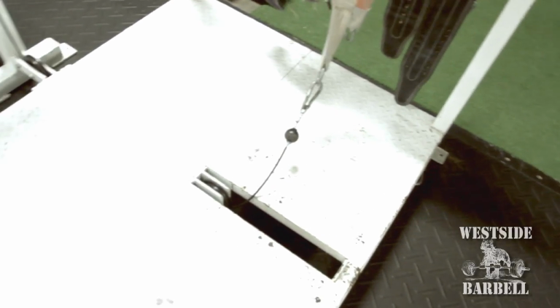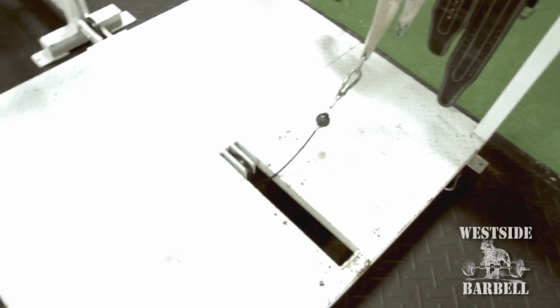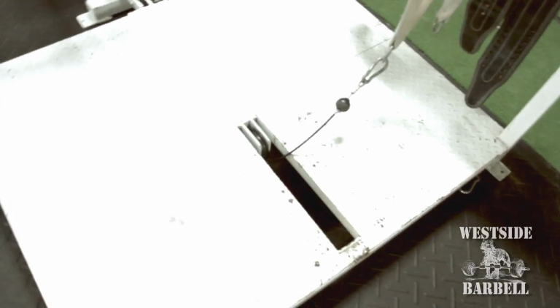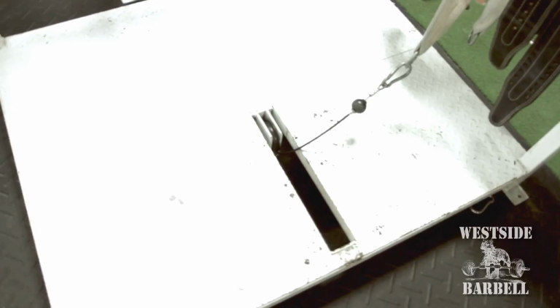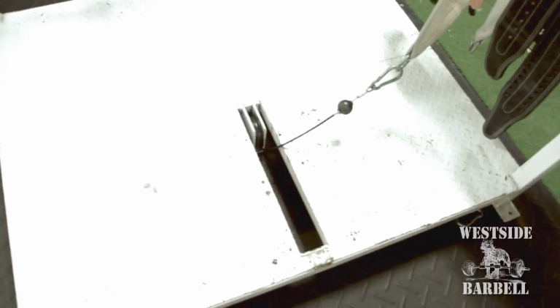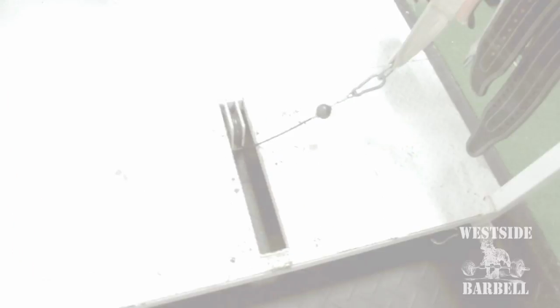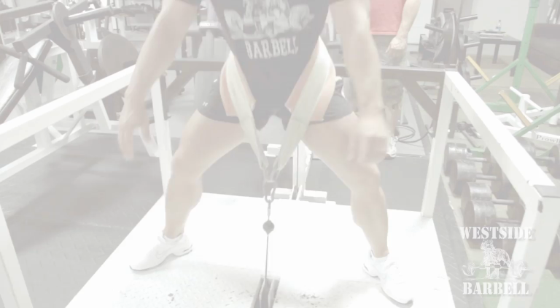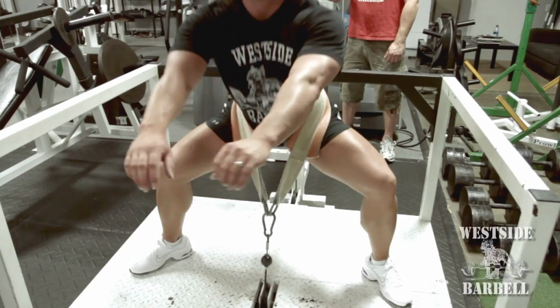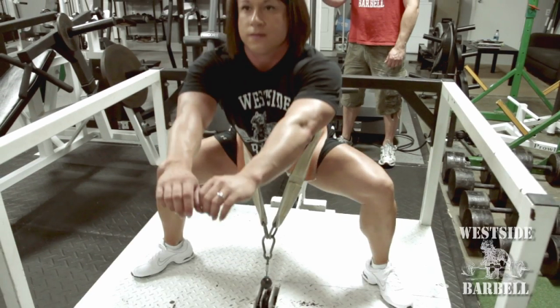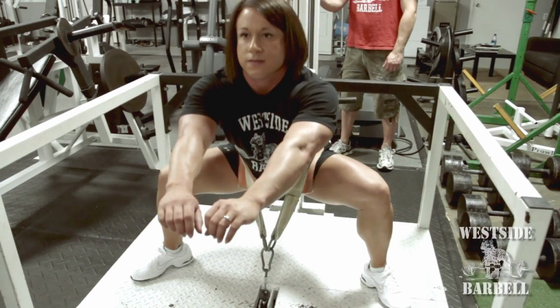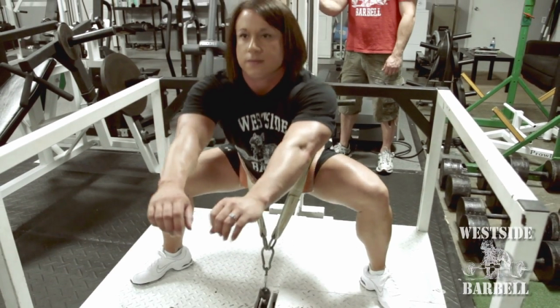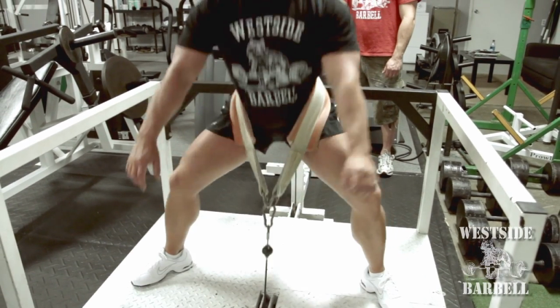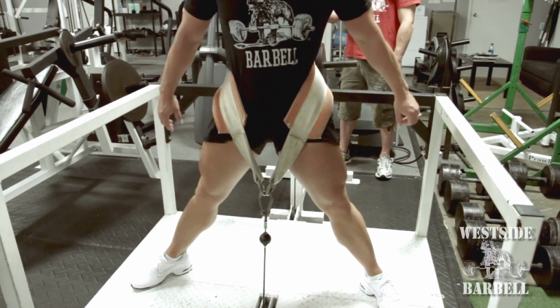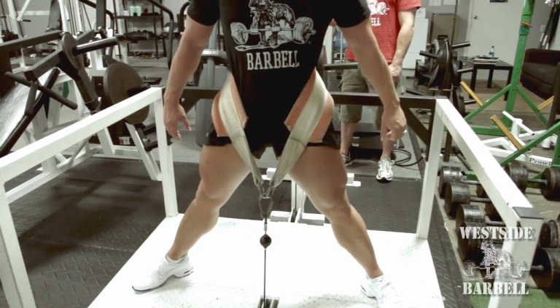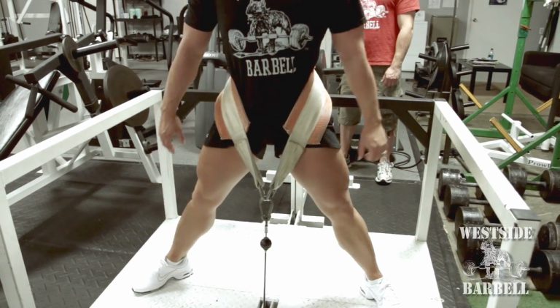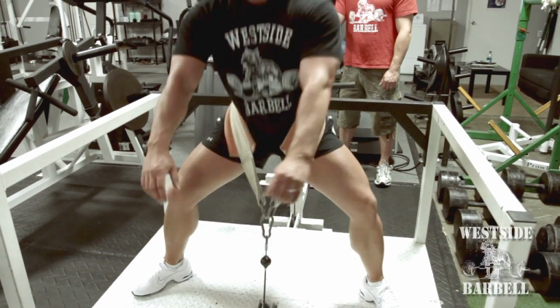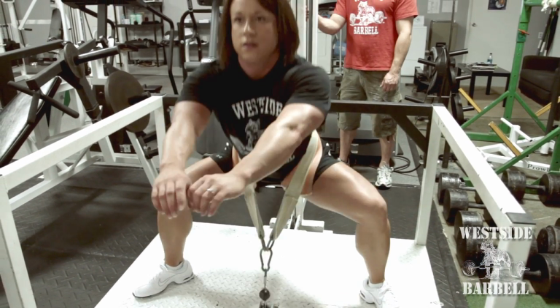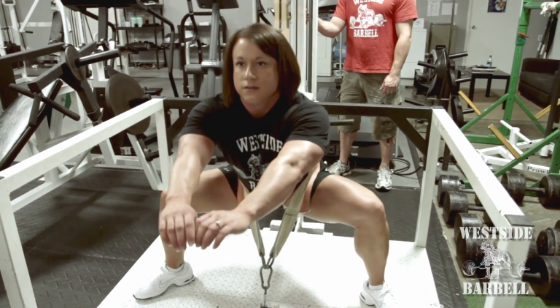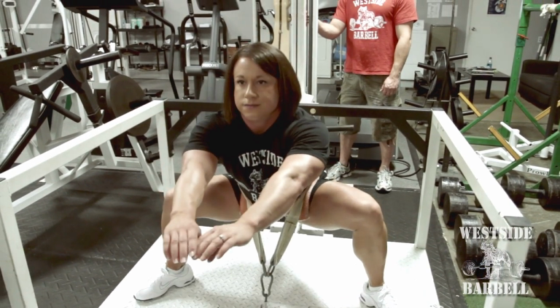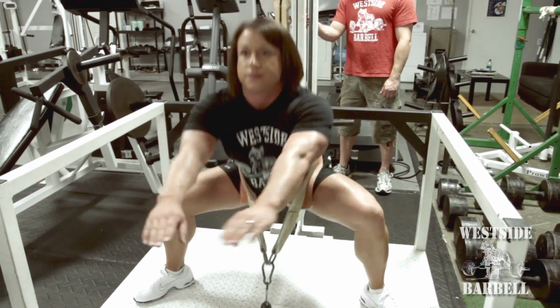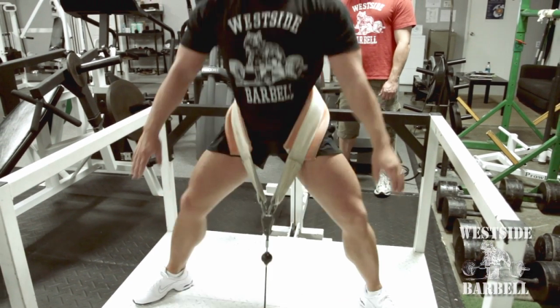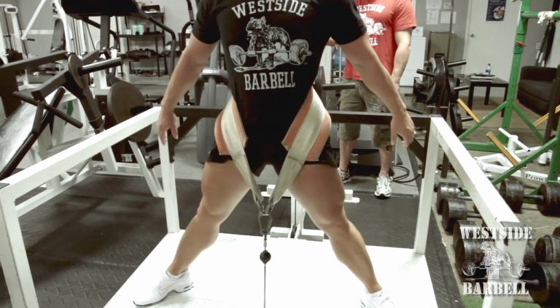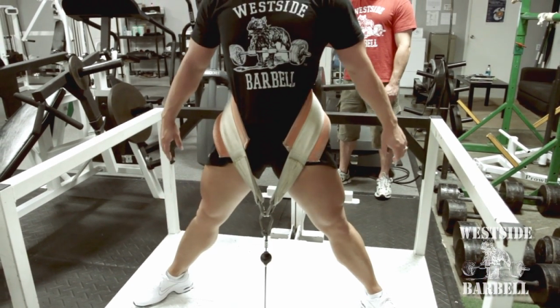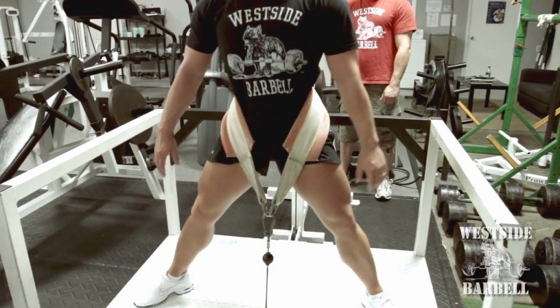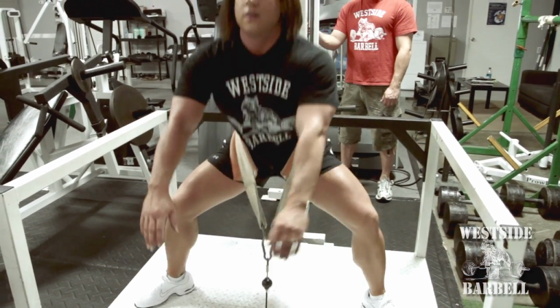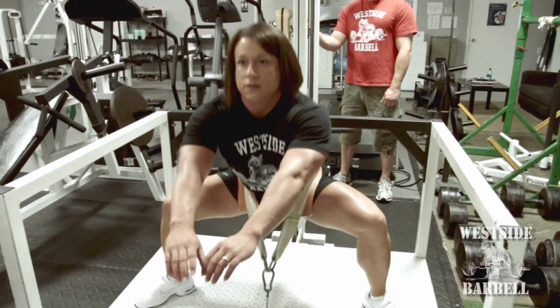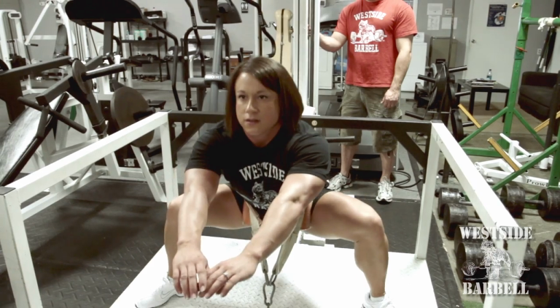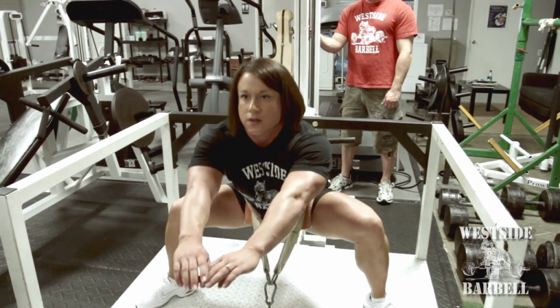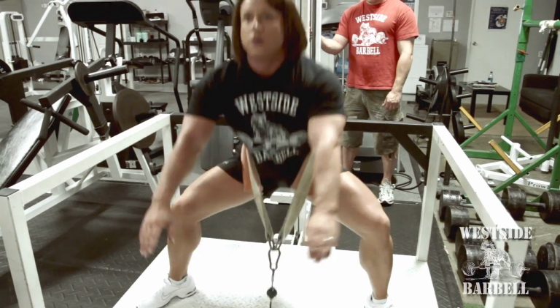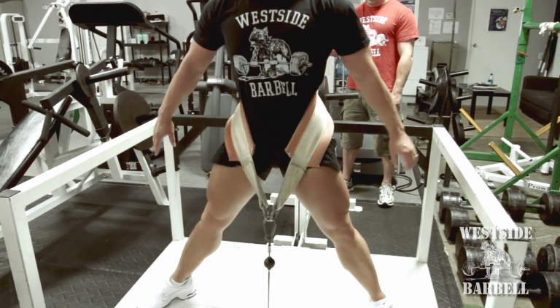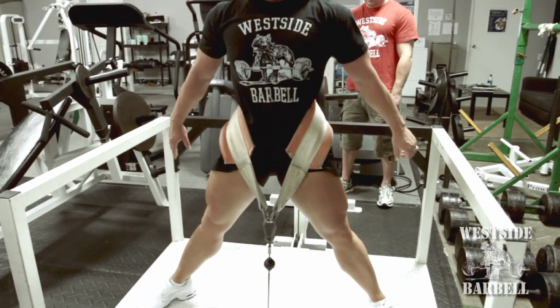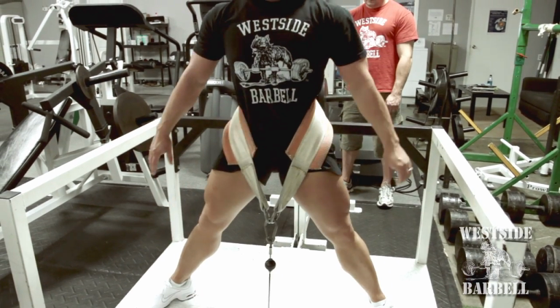Laura's going to put the belt on — note her form. Perfect form. Now she drives out, darts up with her head.